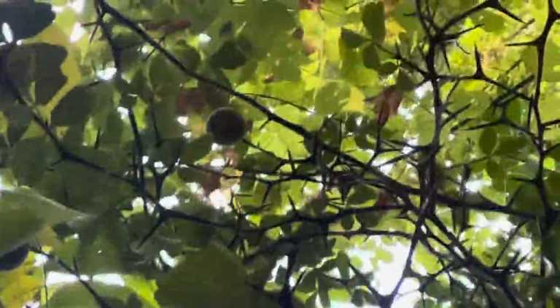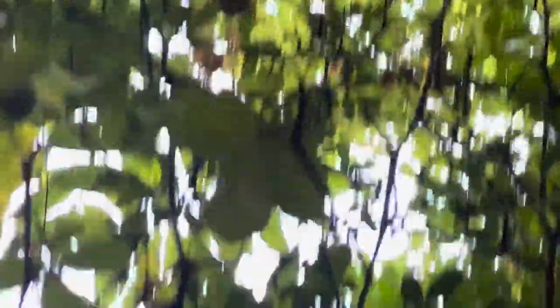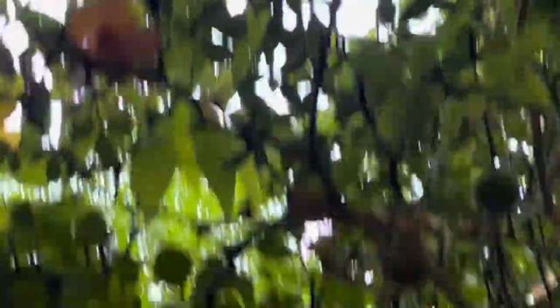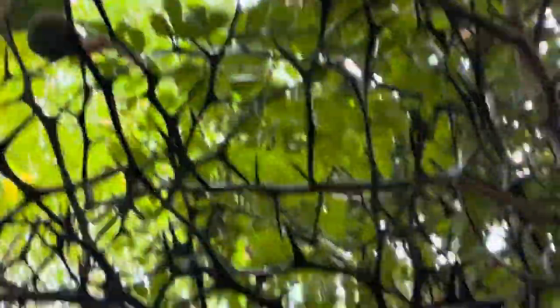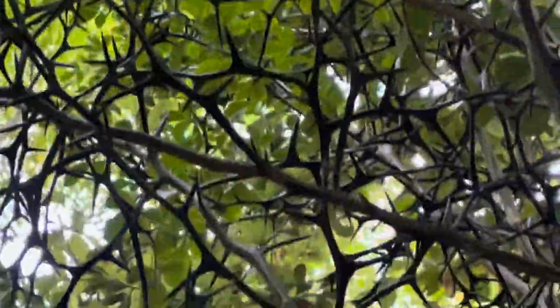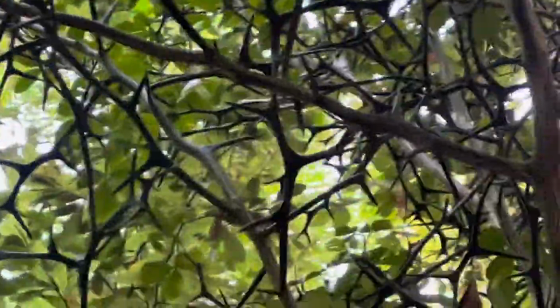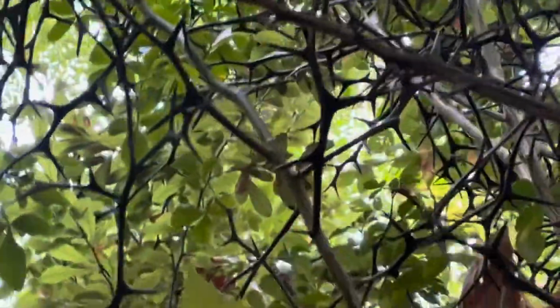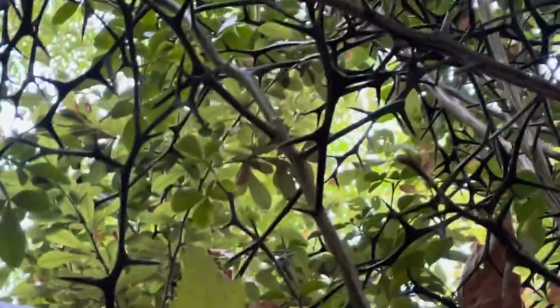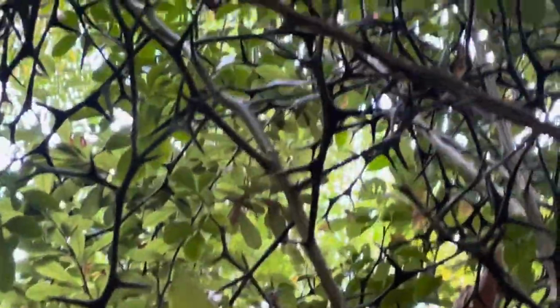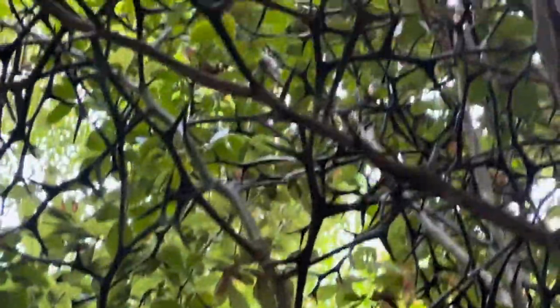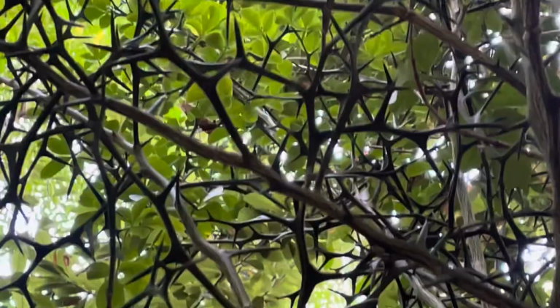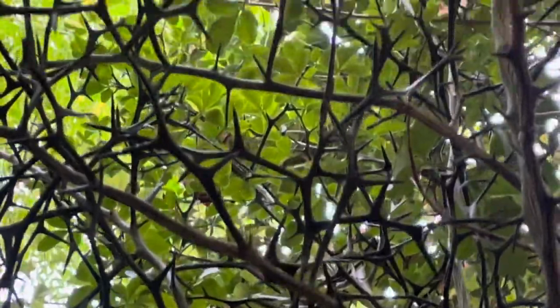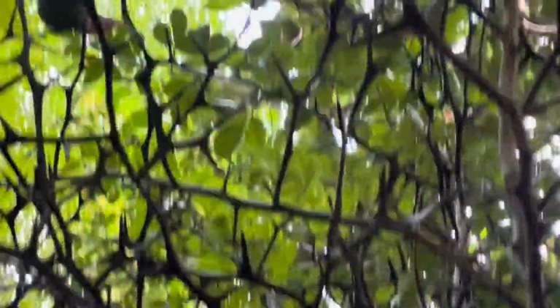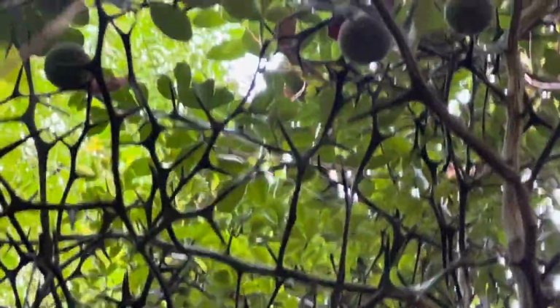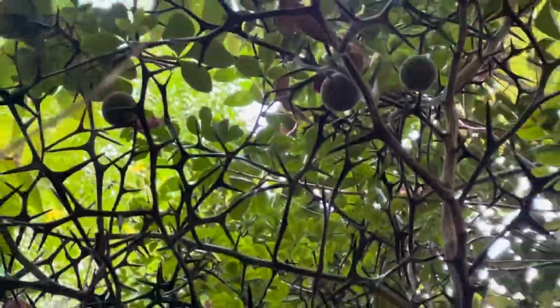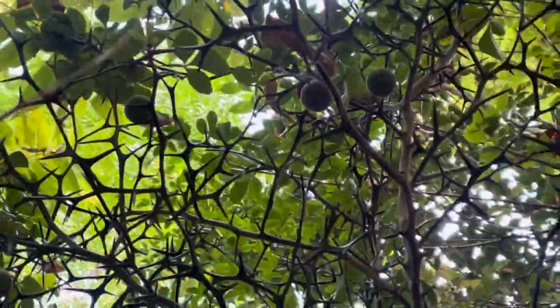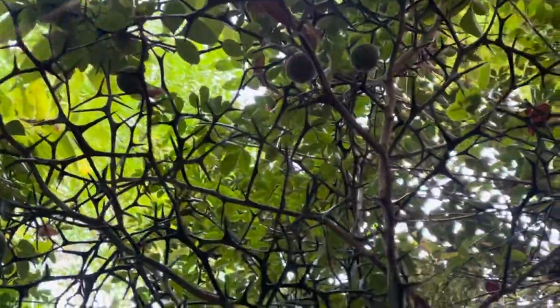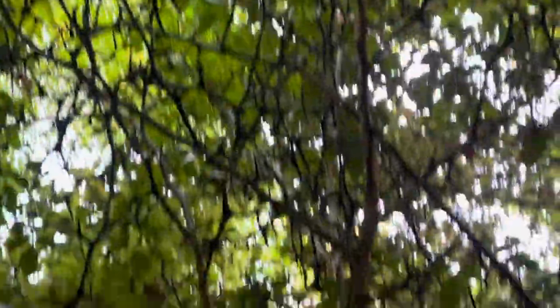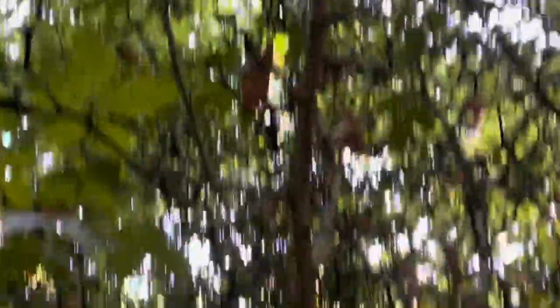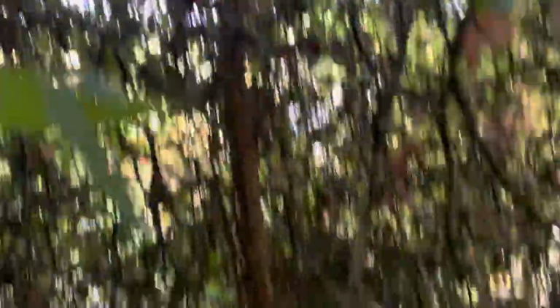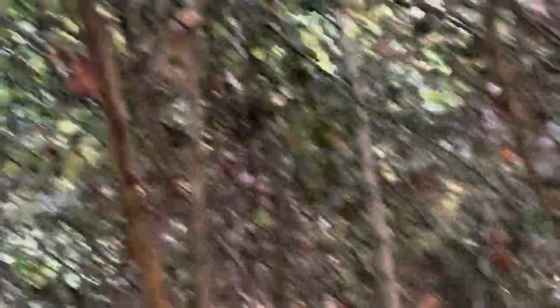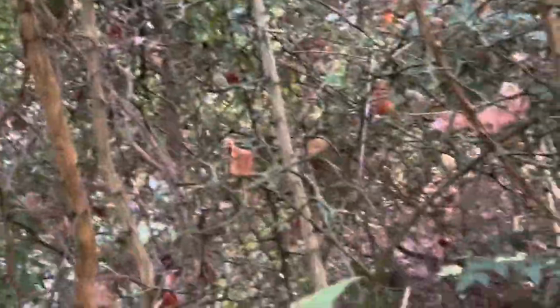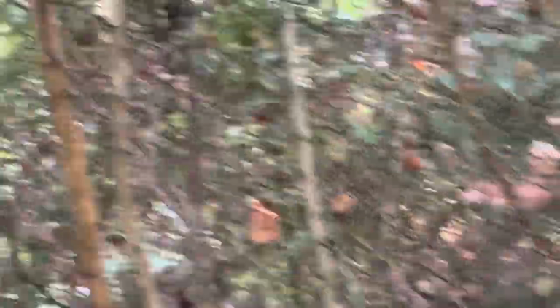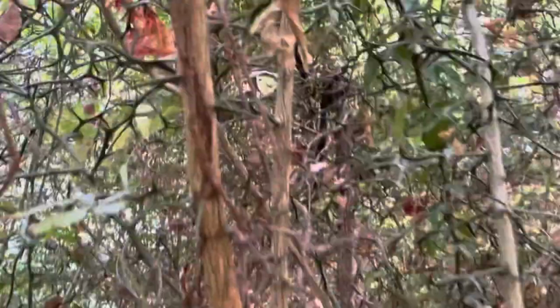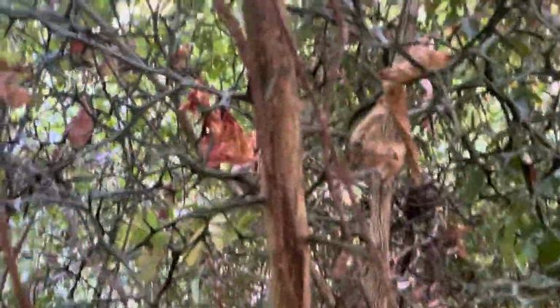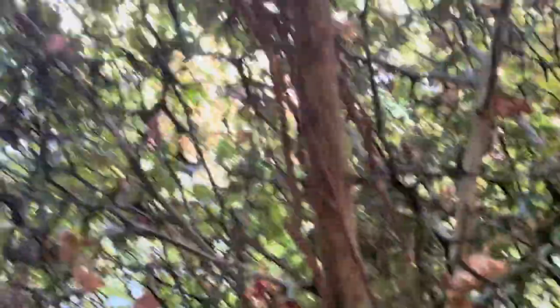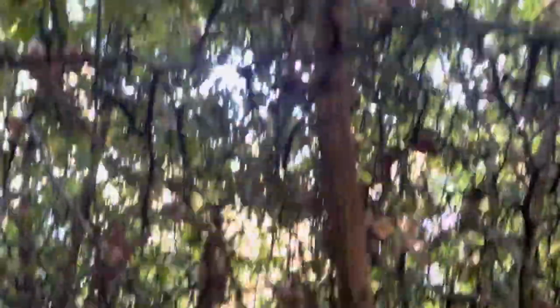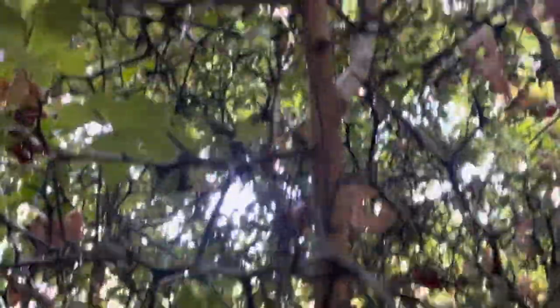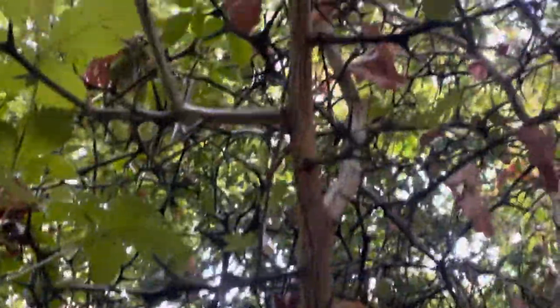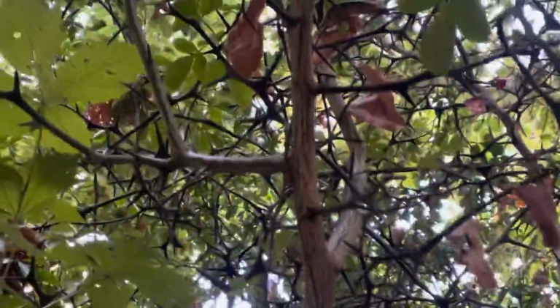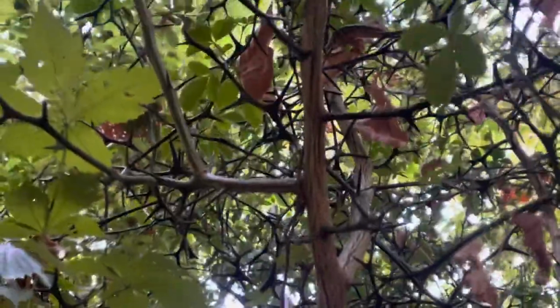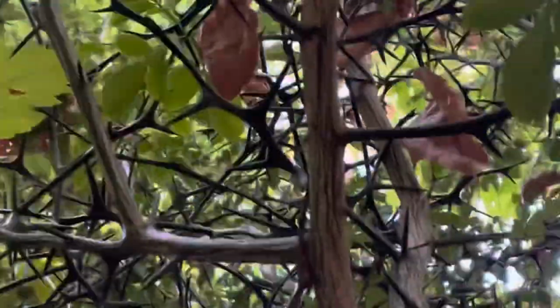These won't be ripe until fall and this species is a trifoliate orange. It's the only cold hardy orange species I can grow in cold climates. Look at the bark — see the bark right there, that's the trunk. Definitely a citrus, look at that.